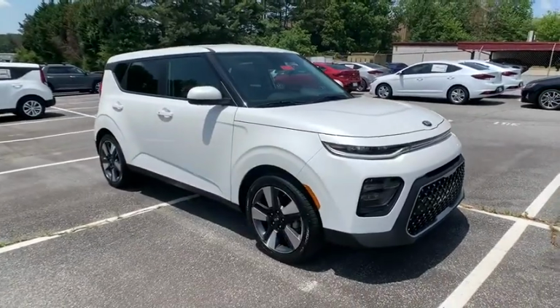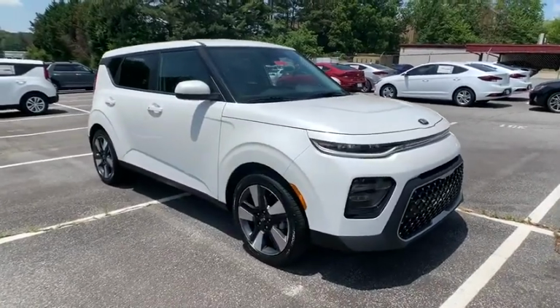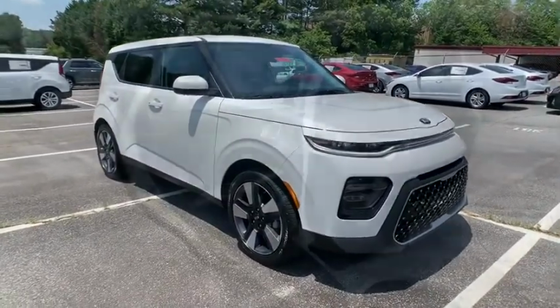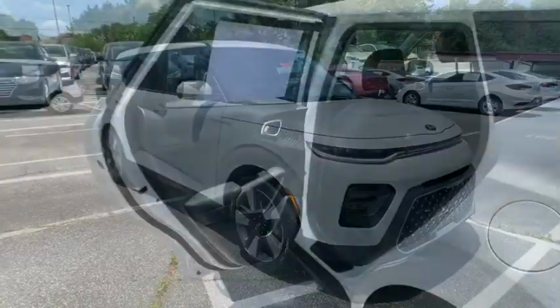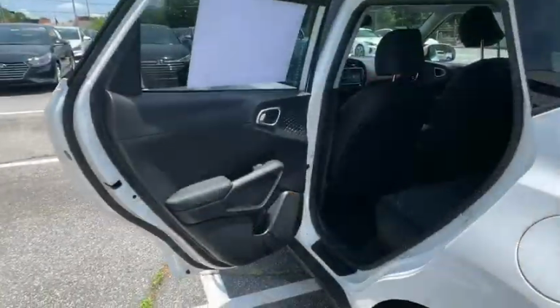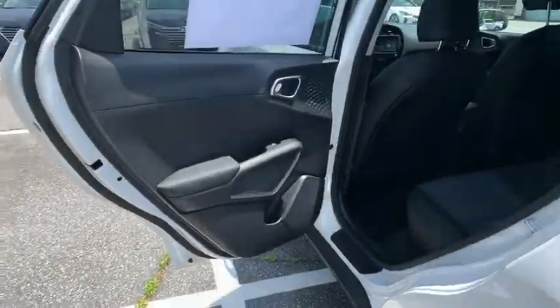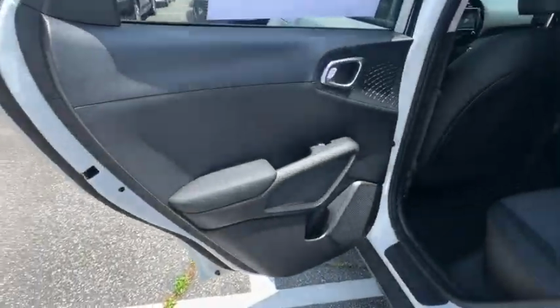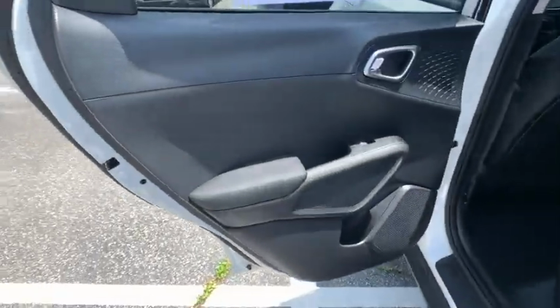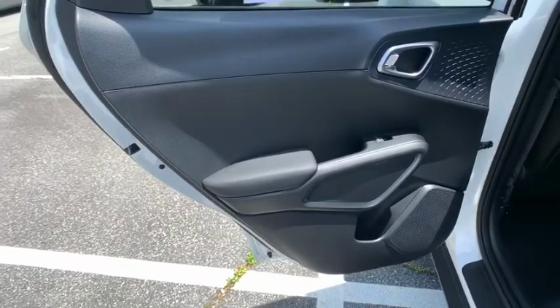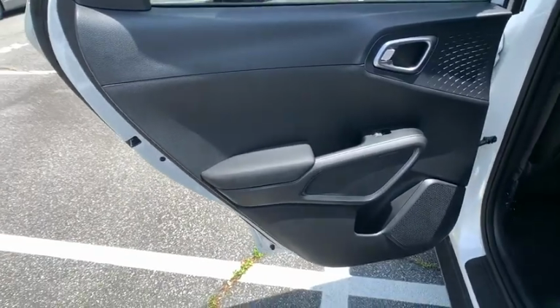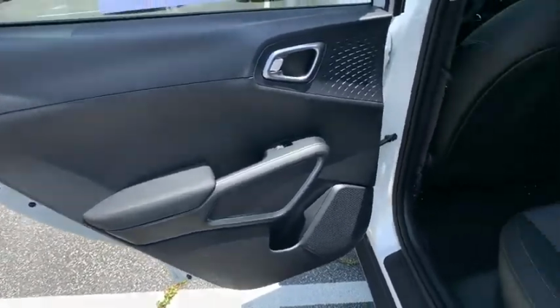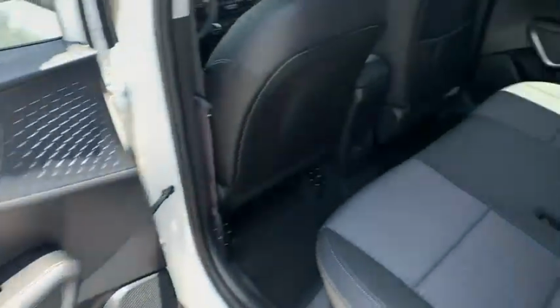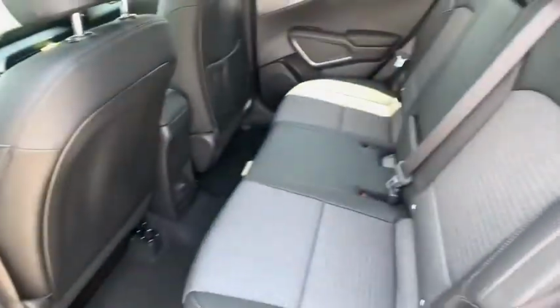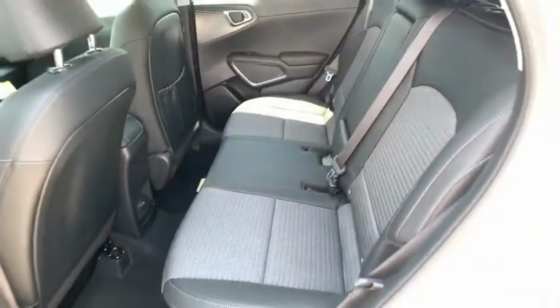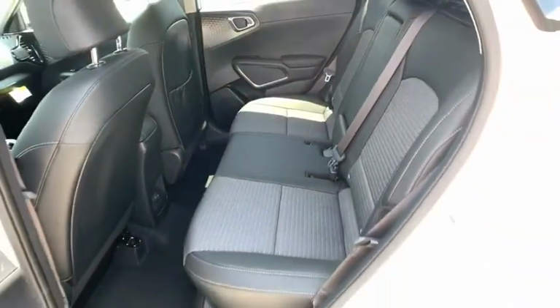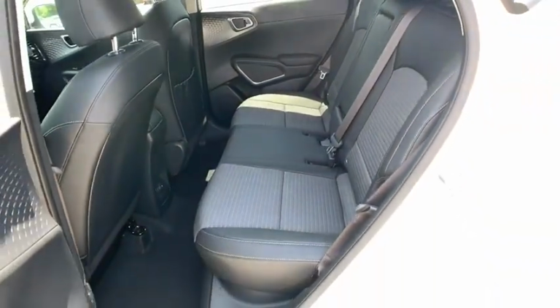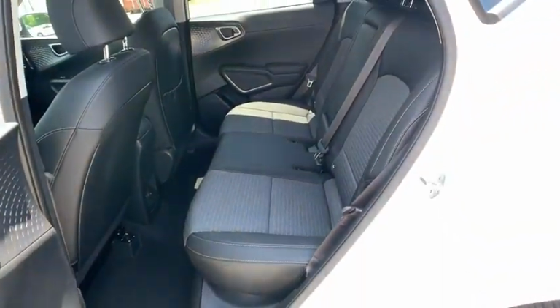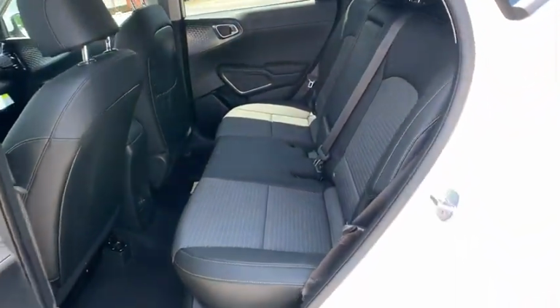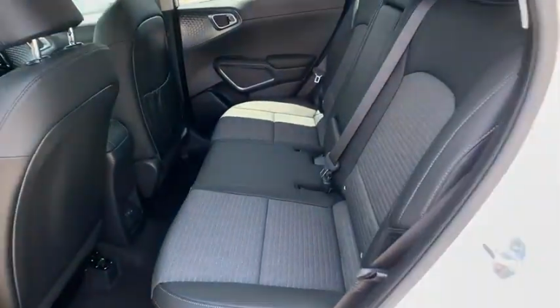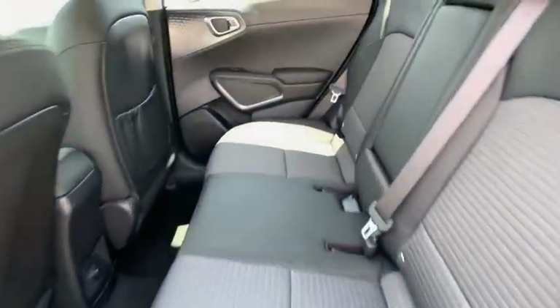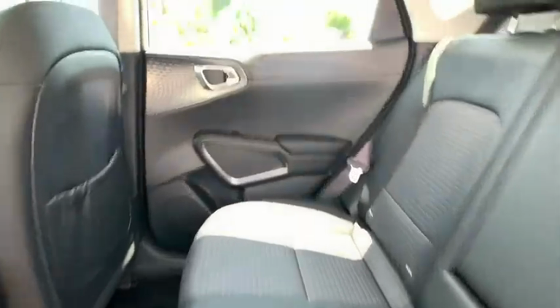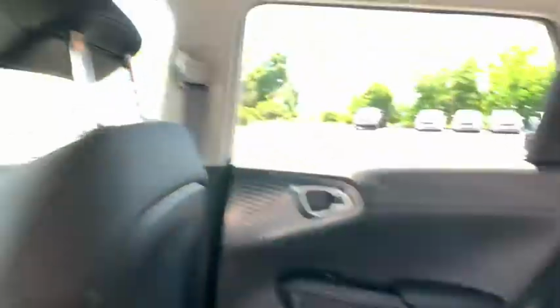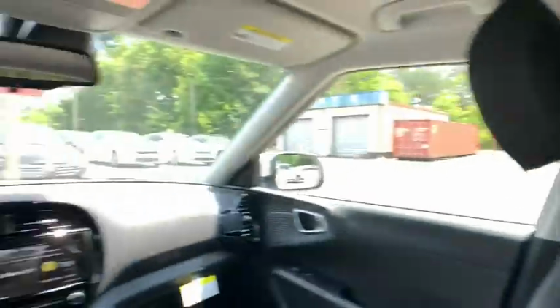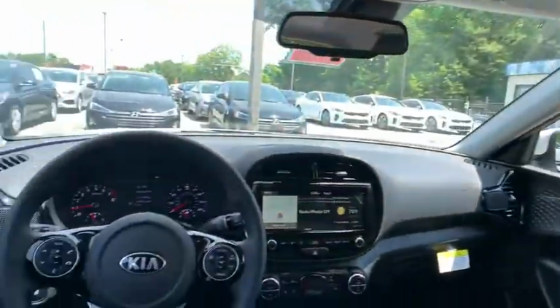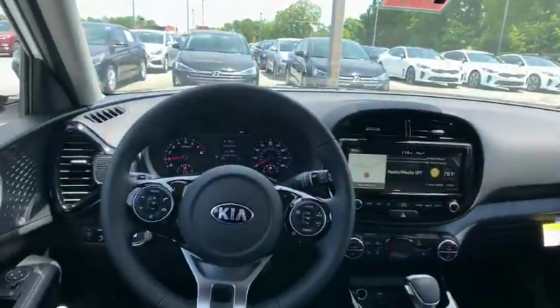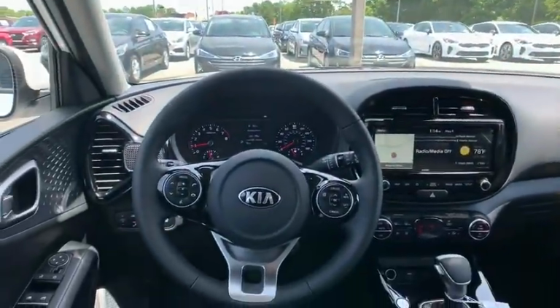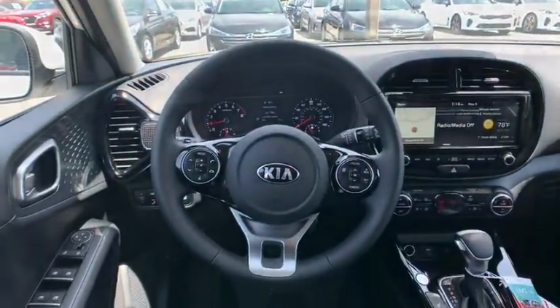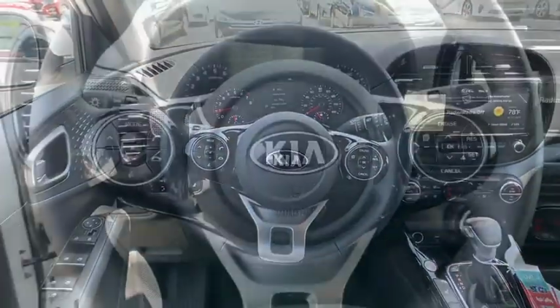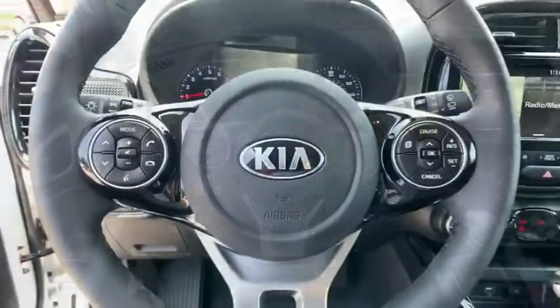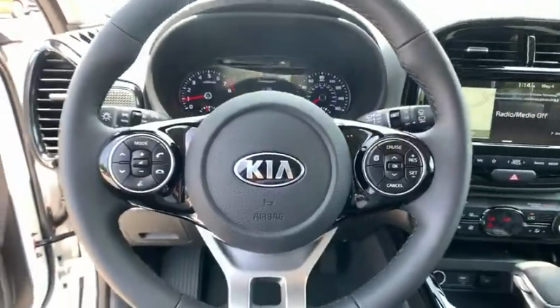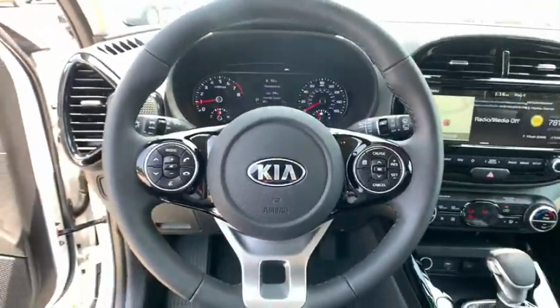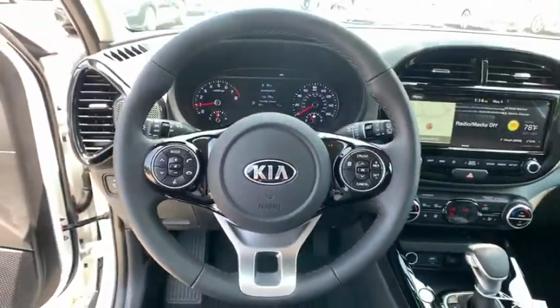Leather-wrapped steering wheel, Bluetooth, power steering, adjustable steering wheel, keyless start, aluminum wheels, four-wheel disc brakes, cruise control, climate control, AM-FM stereo radio. Your new ride is just a phone call away.